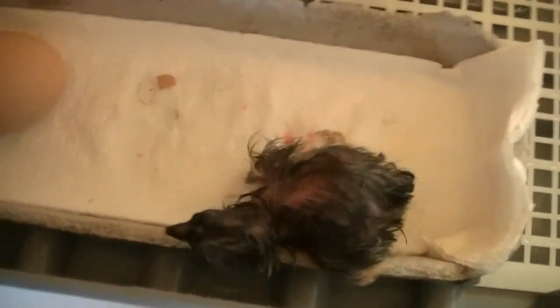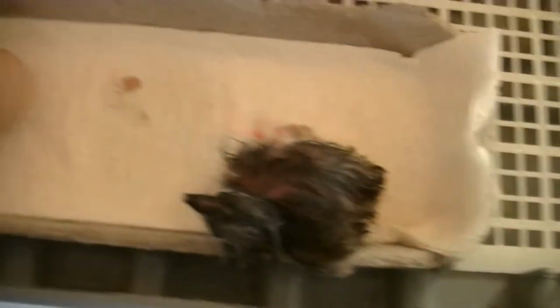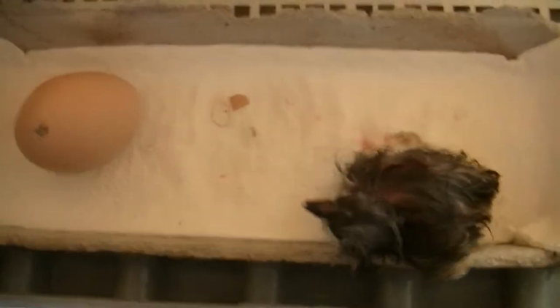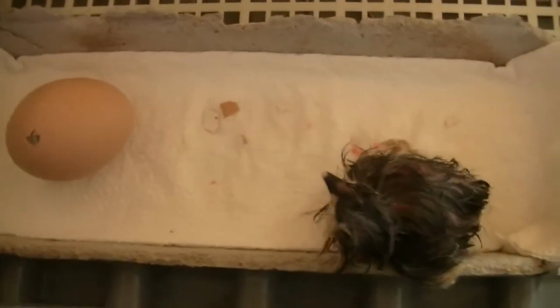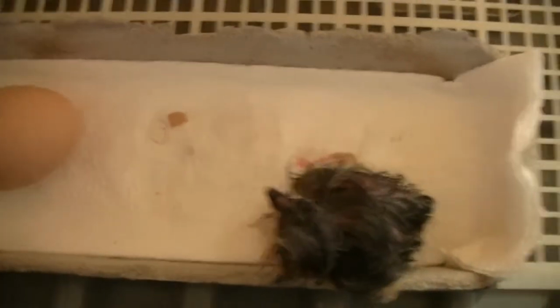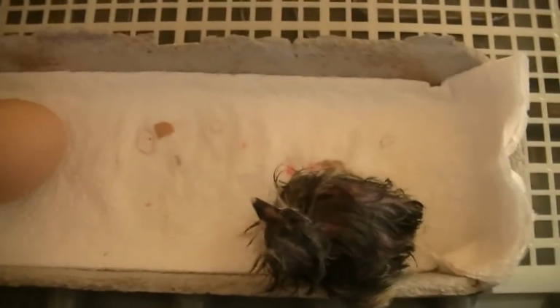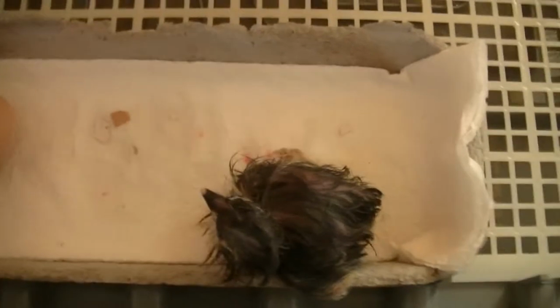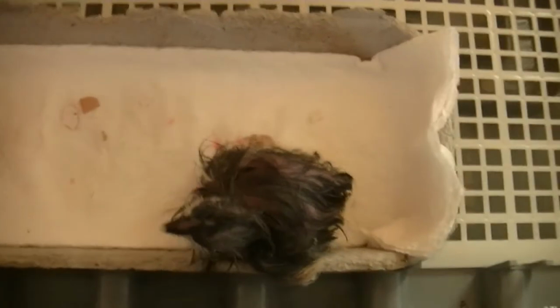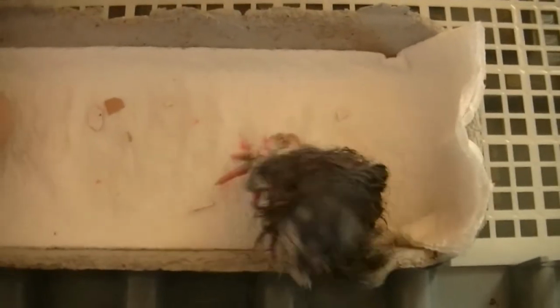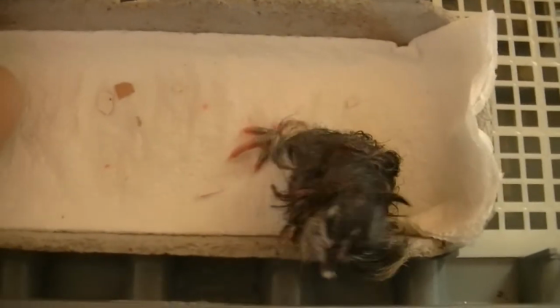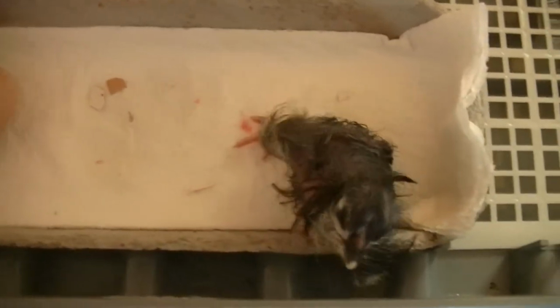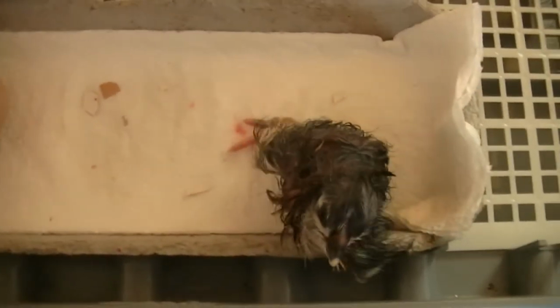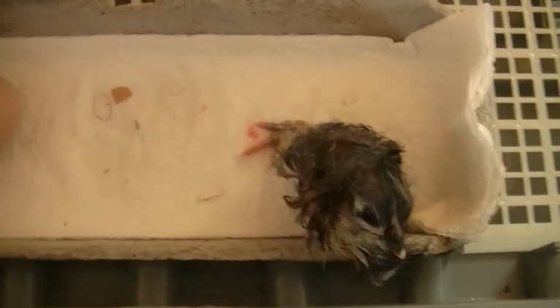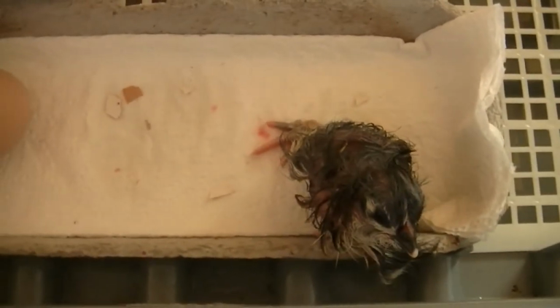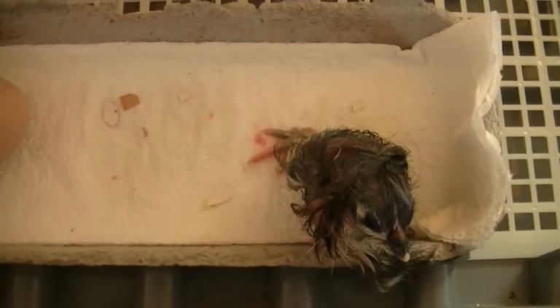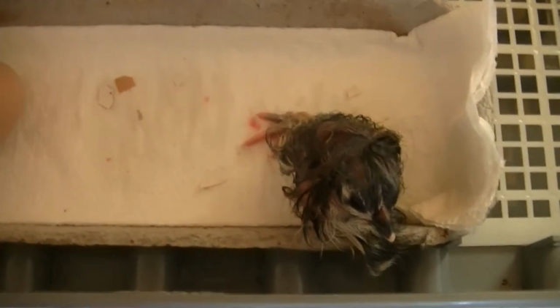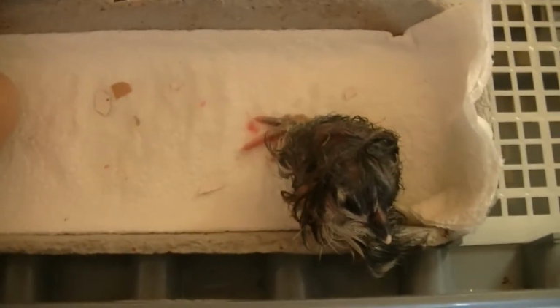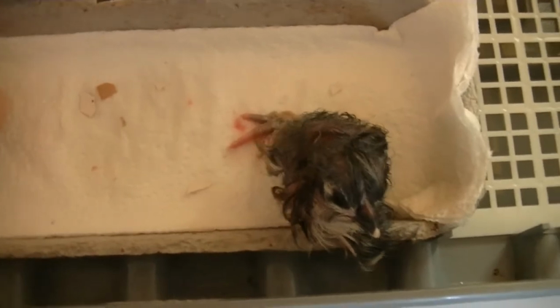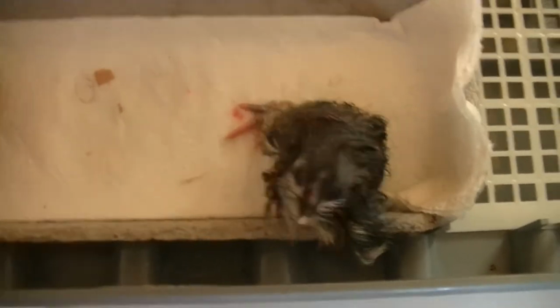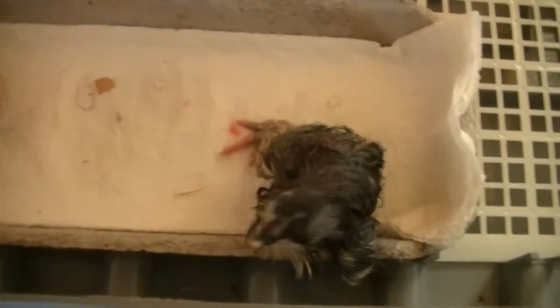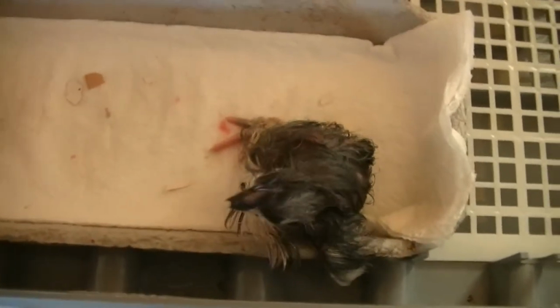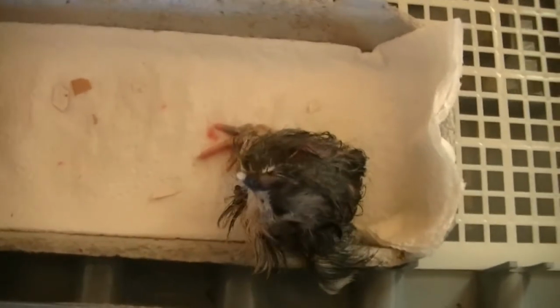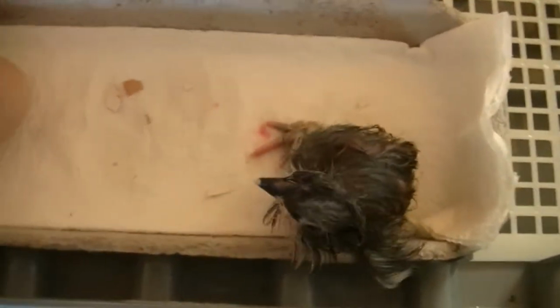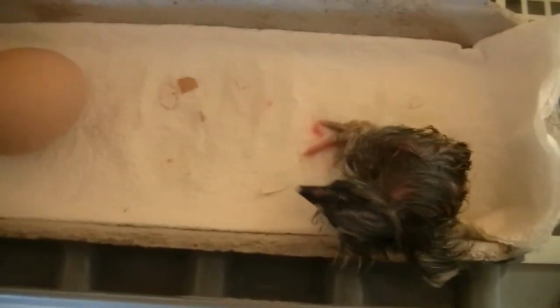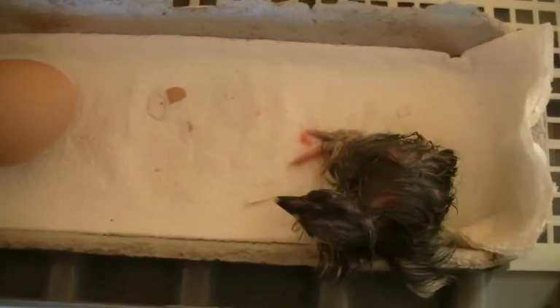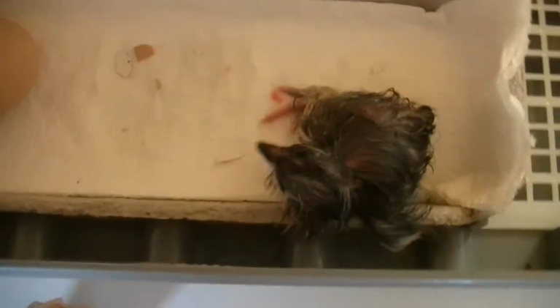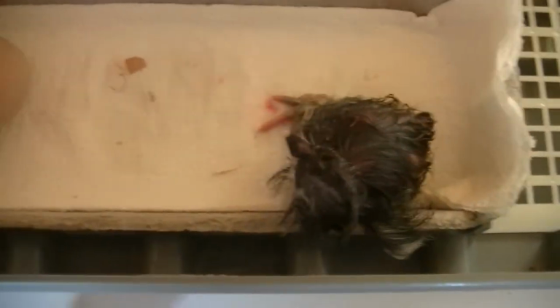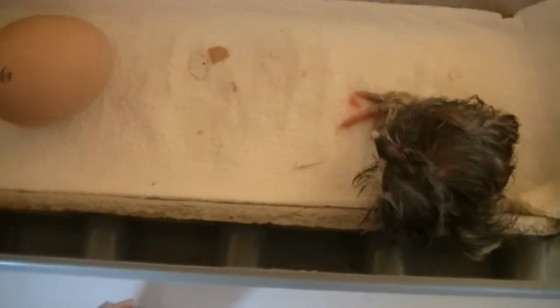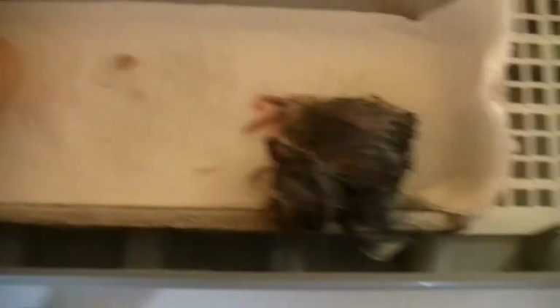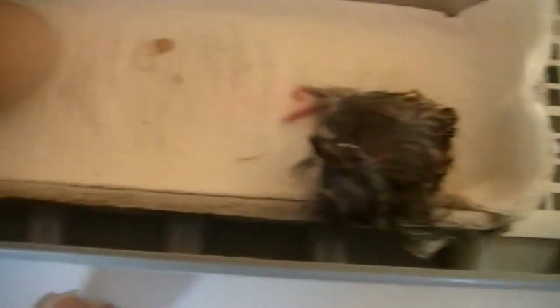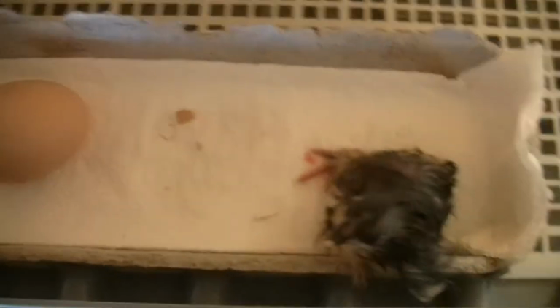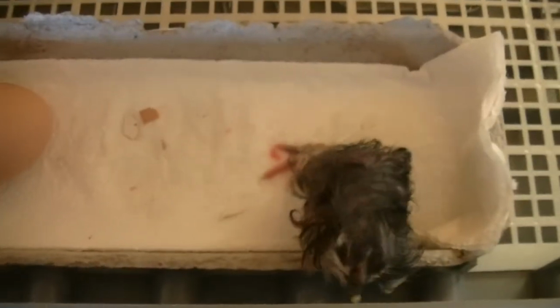I do these trays so that when it comes to clean up it's a lot easier. Sometimes it gets a bit messy, so you just throw the paper towel out and put a new paper towel in there. The tops of the egg cartons — I've been using them.